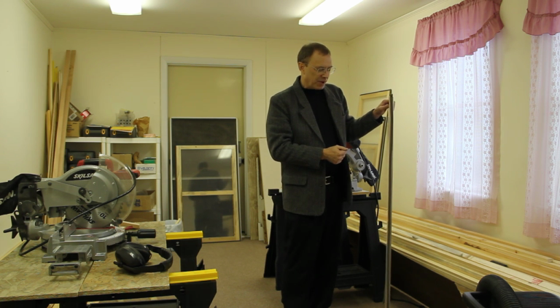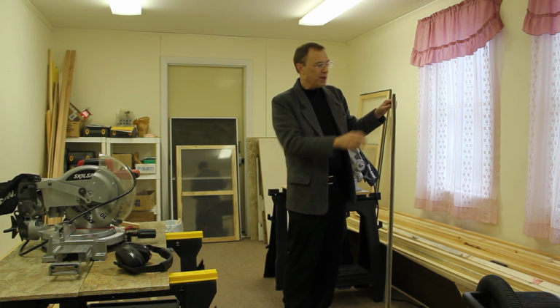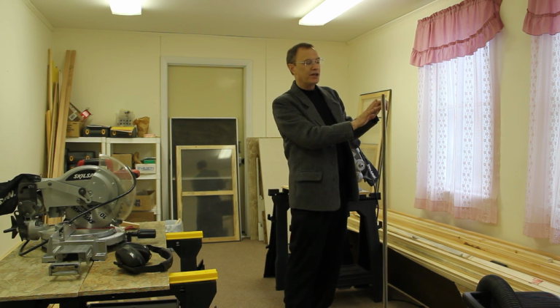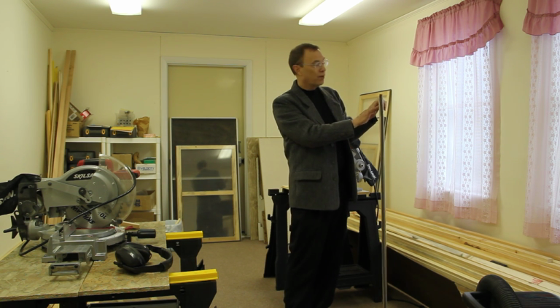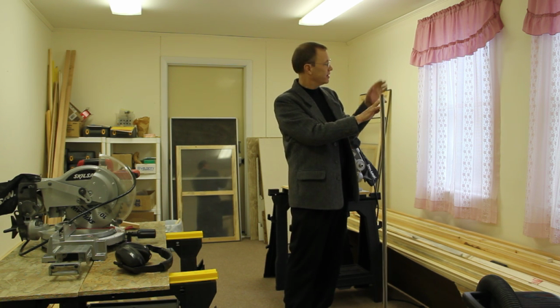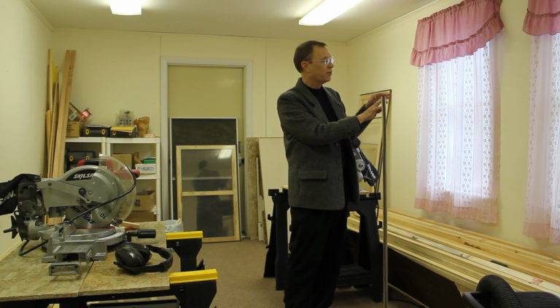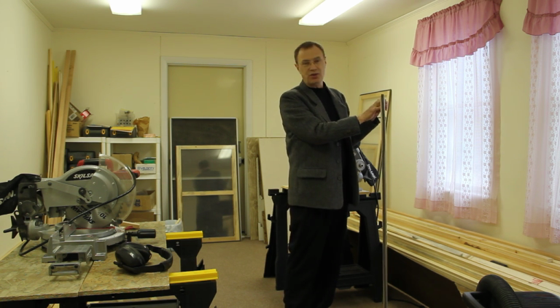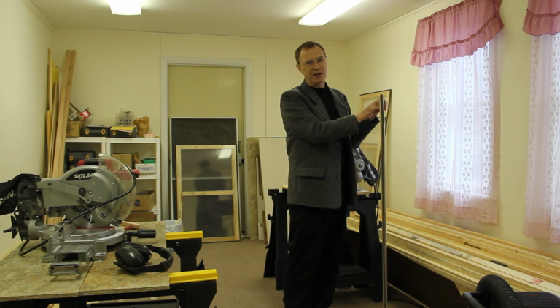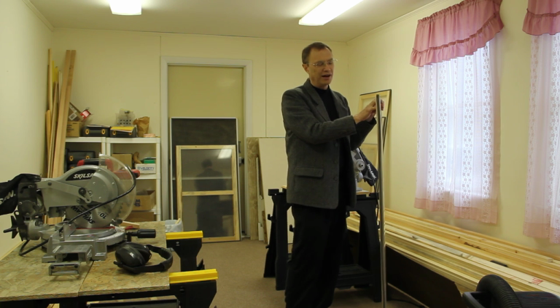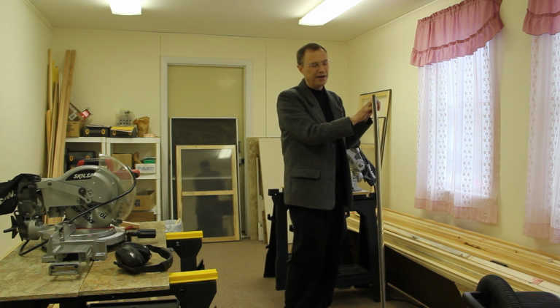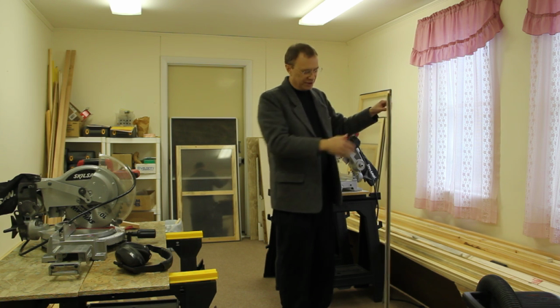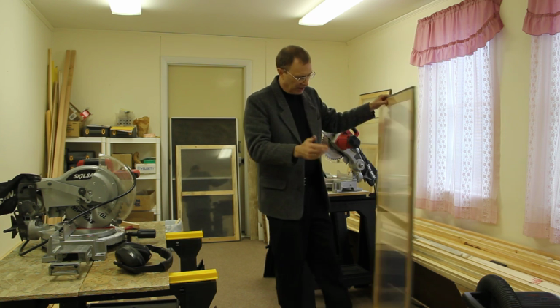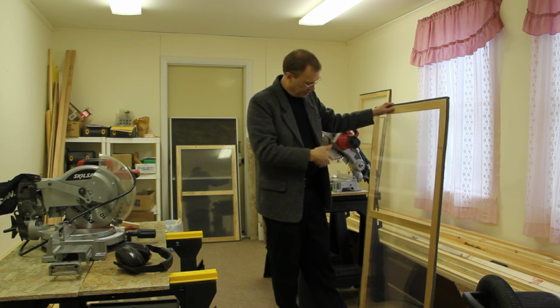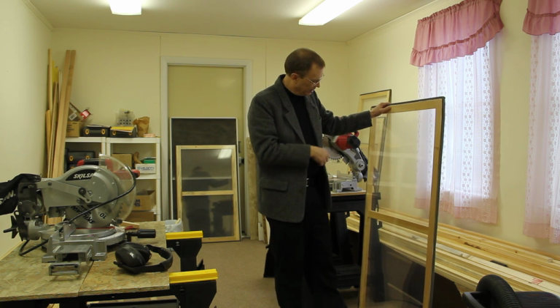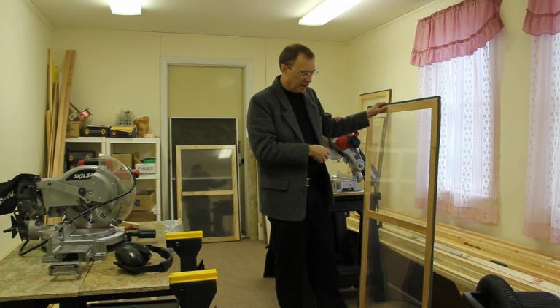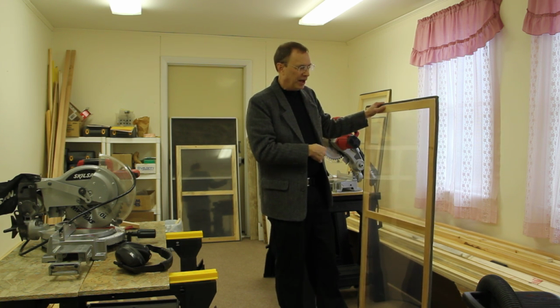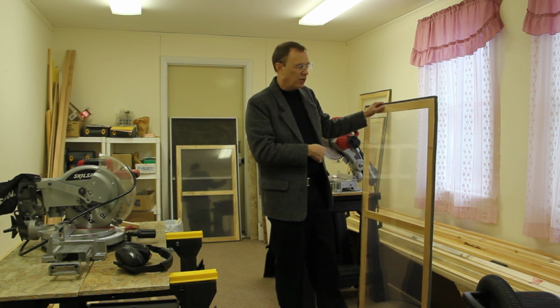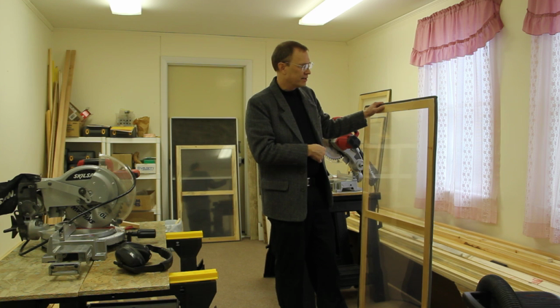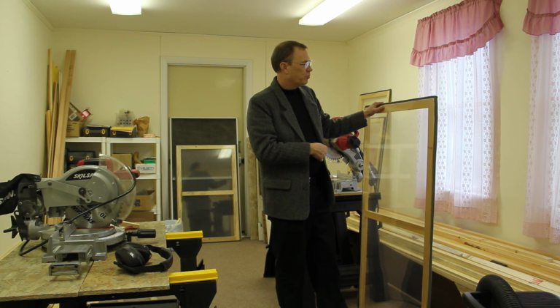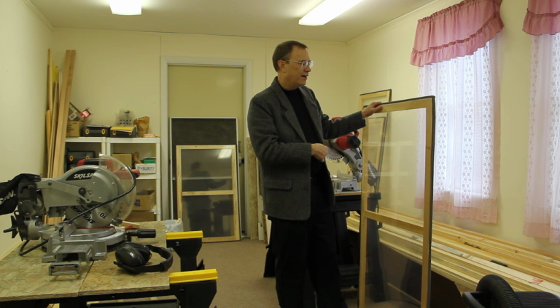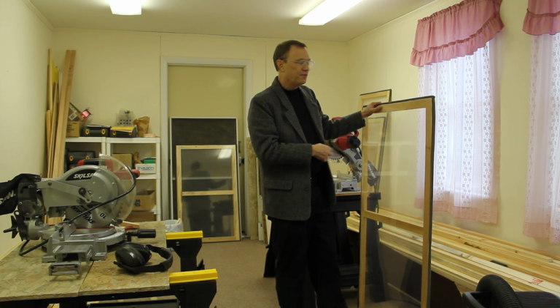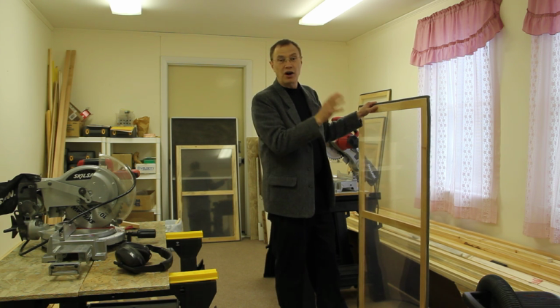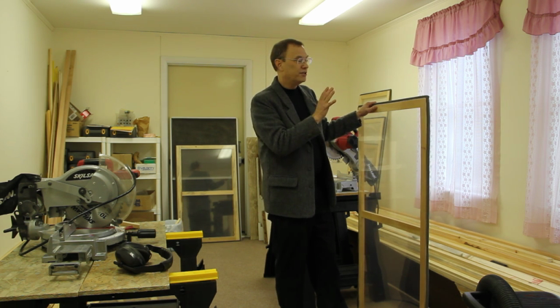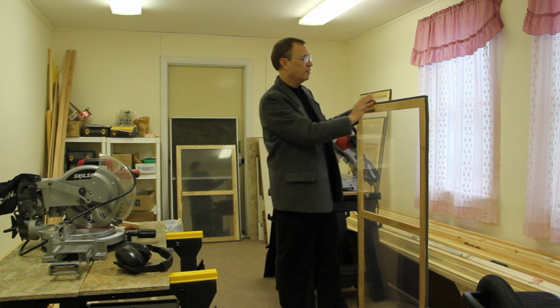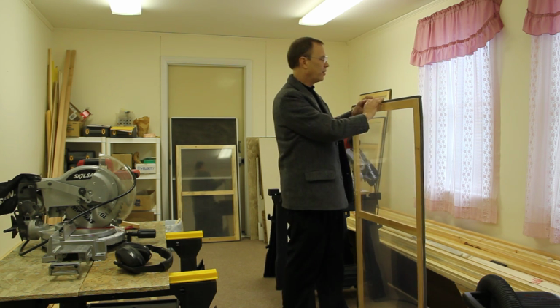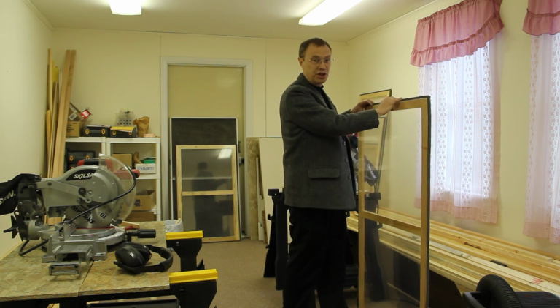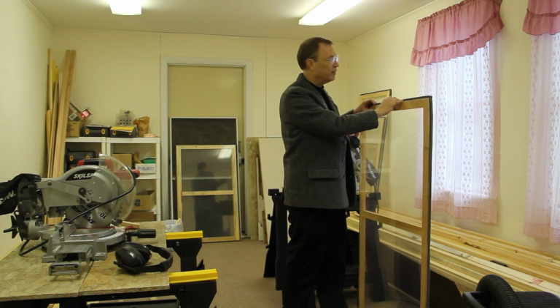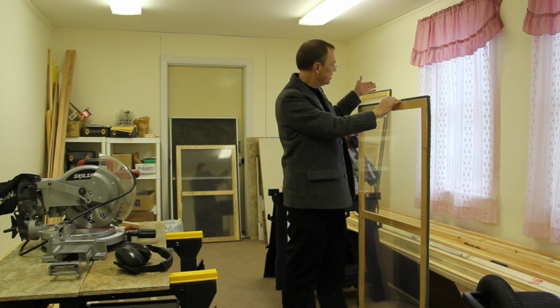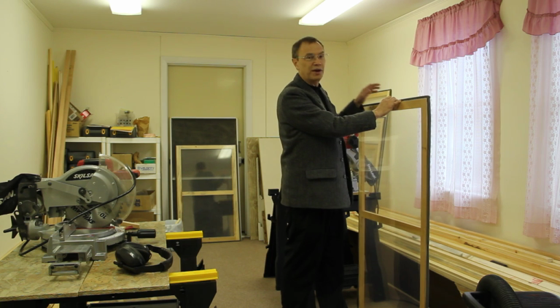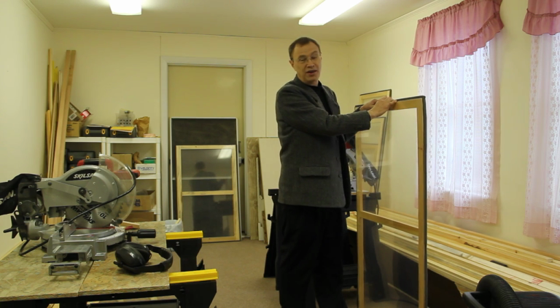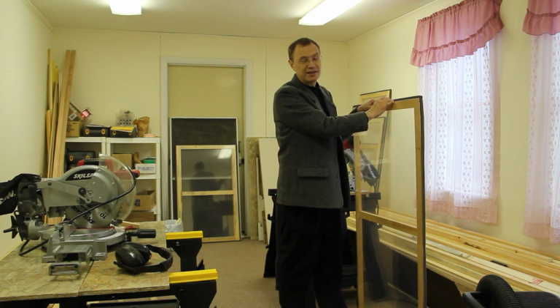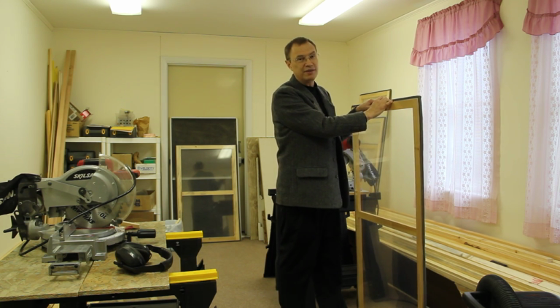A lot of people match the trim to their existing trim. In this old building we didn't care about it, so we just used the pine the way it was. But if these are done with matching your trim to the existing trim, they're basically invisible.